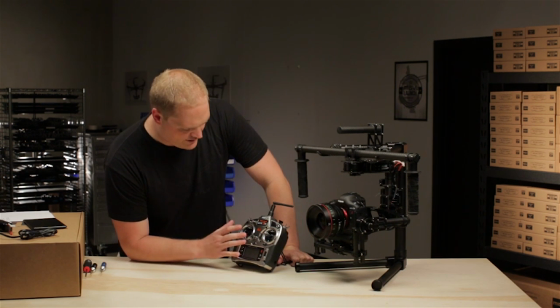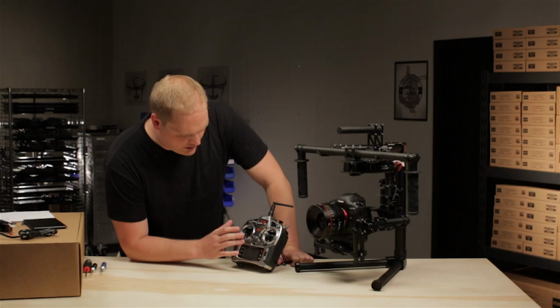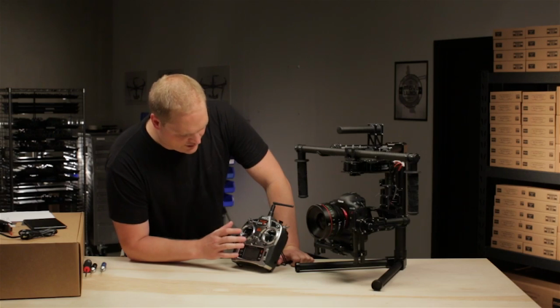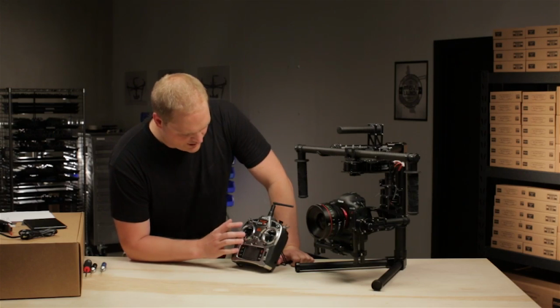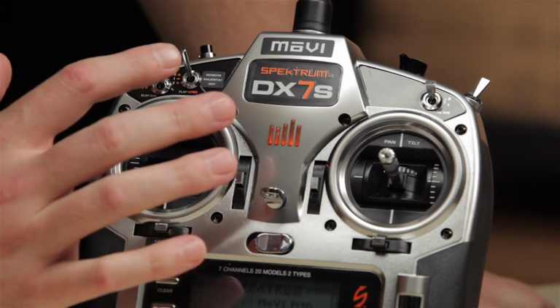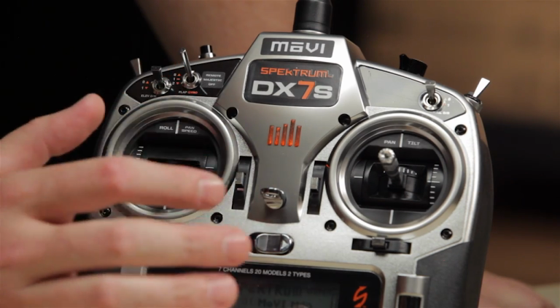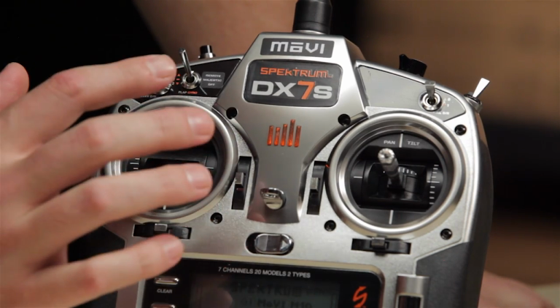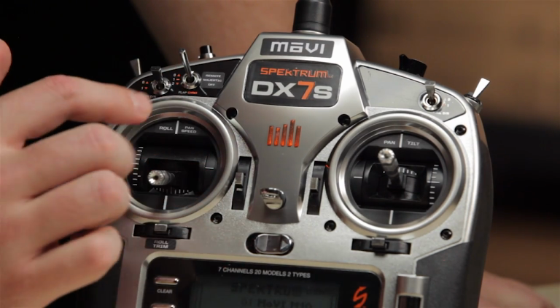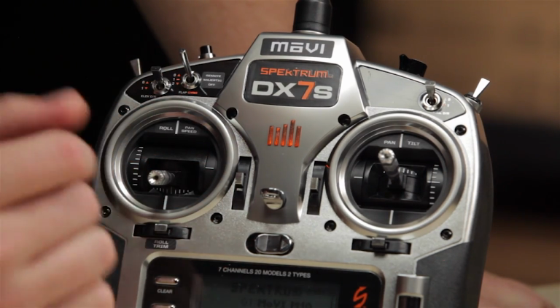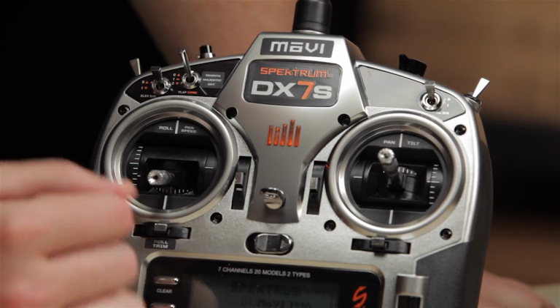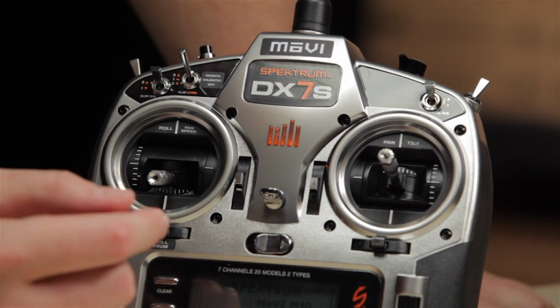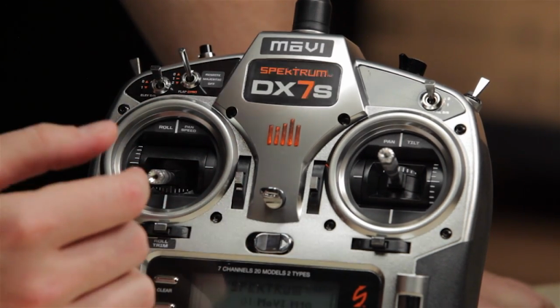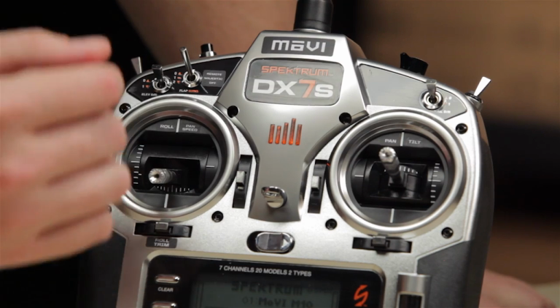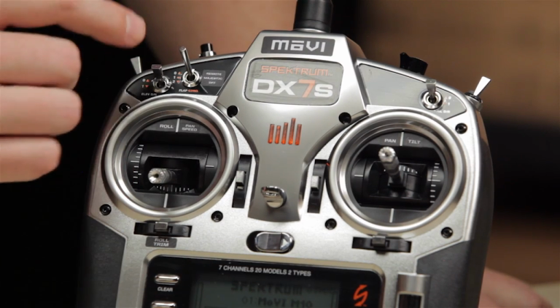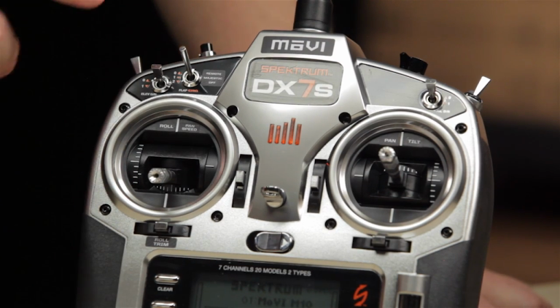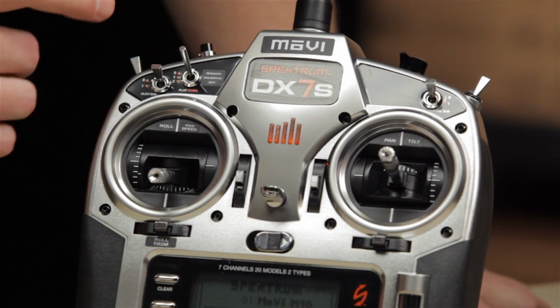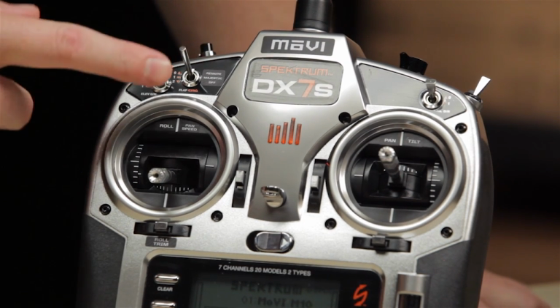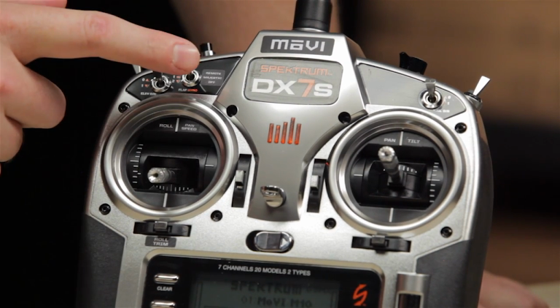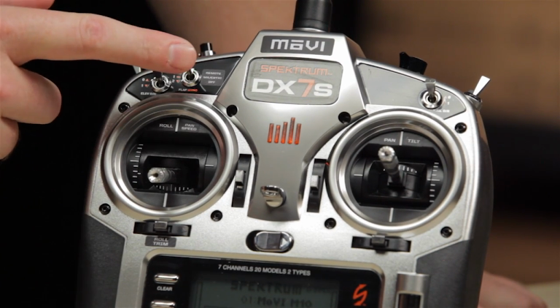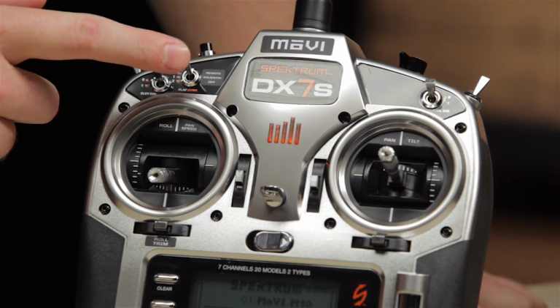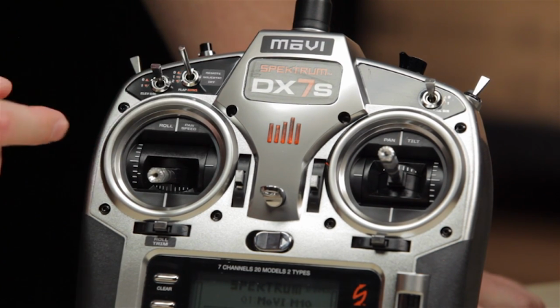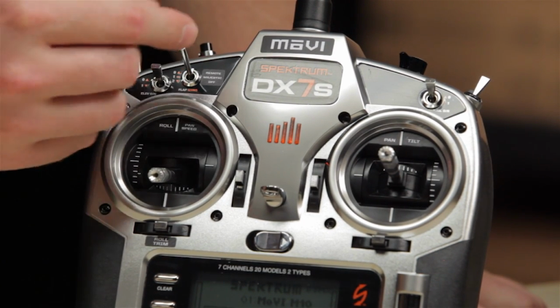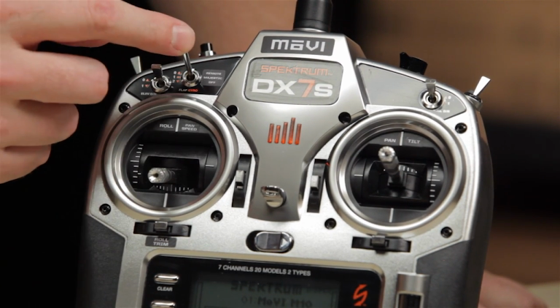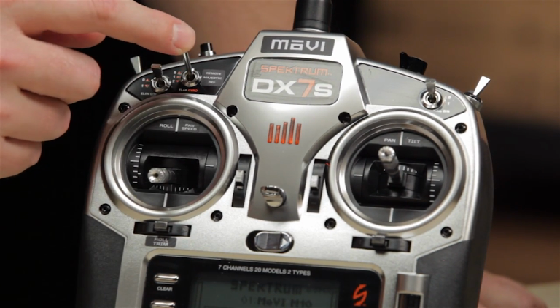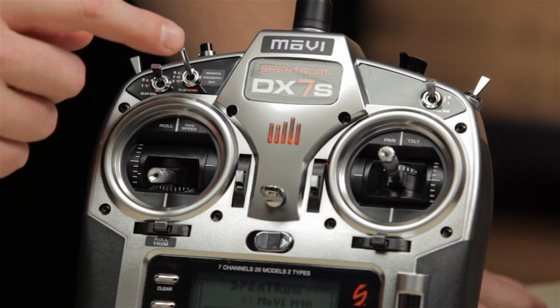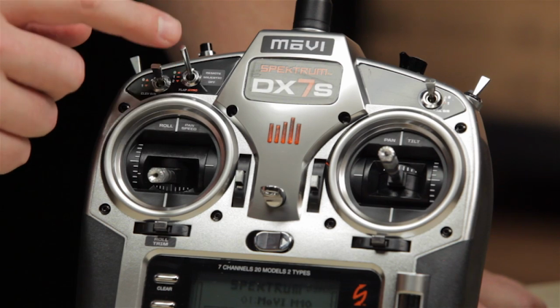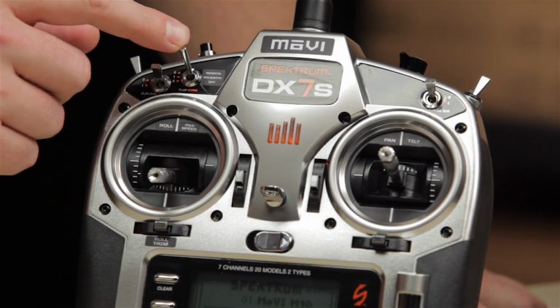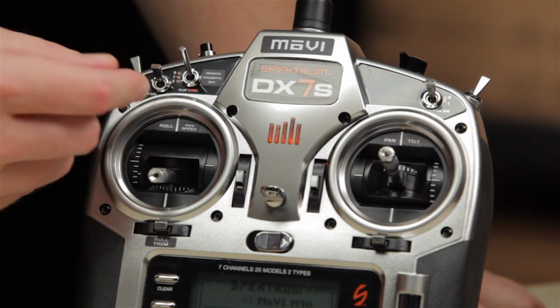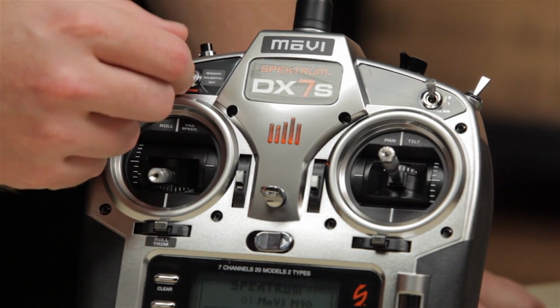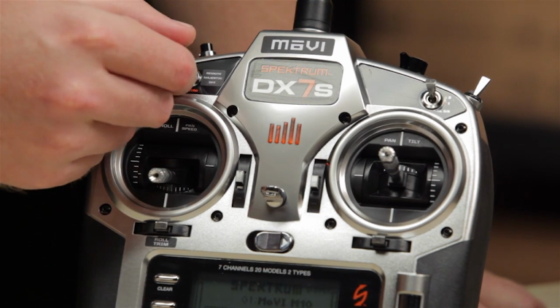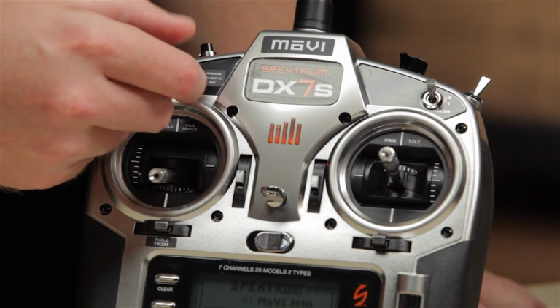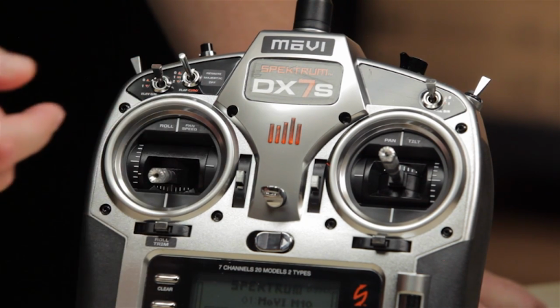Everything is labeled on the transmitter as far as what each switch and joystick does. The first thing we'll talk about is the mode switch. It's a three-position switch. It goes from dual operator or remote control to majestic in the middle.